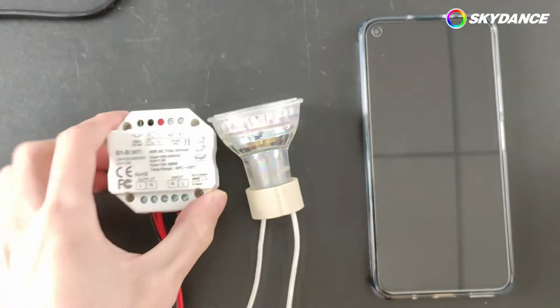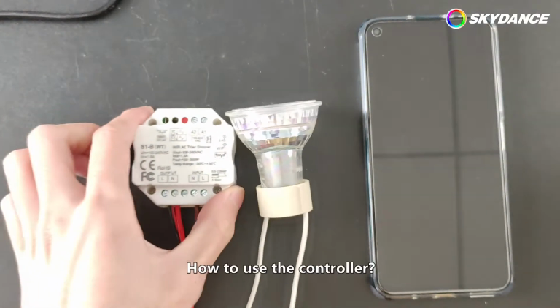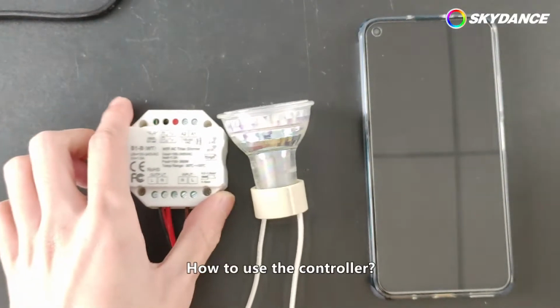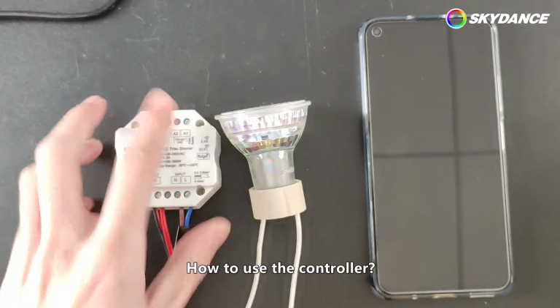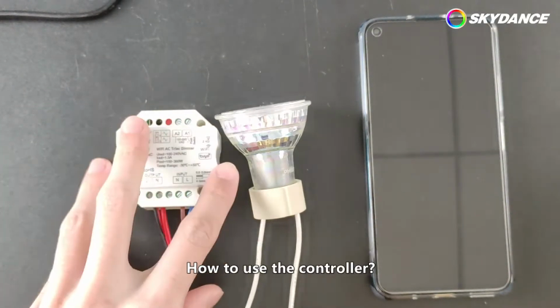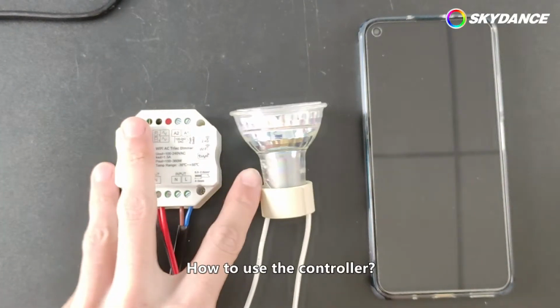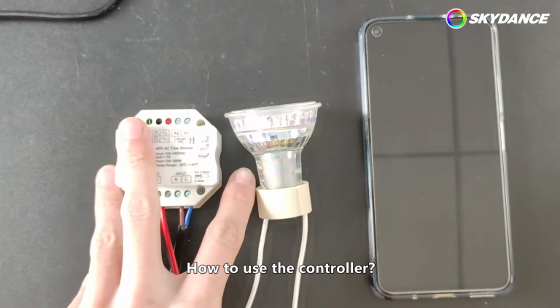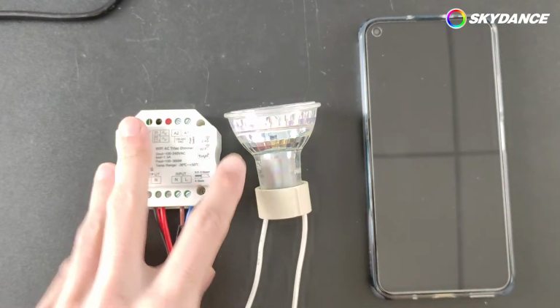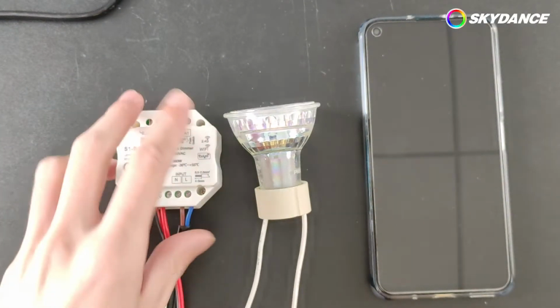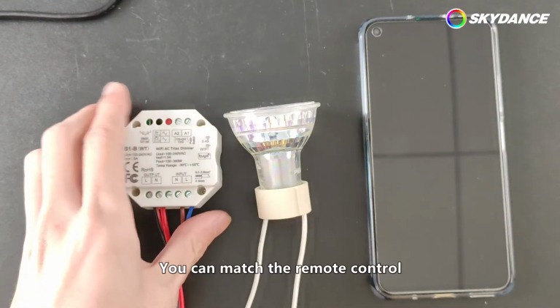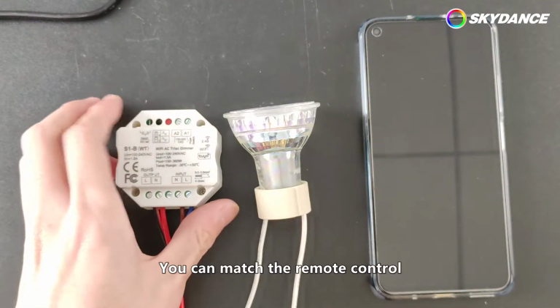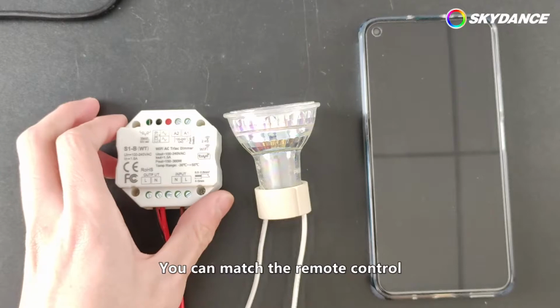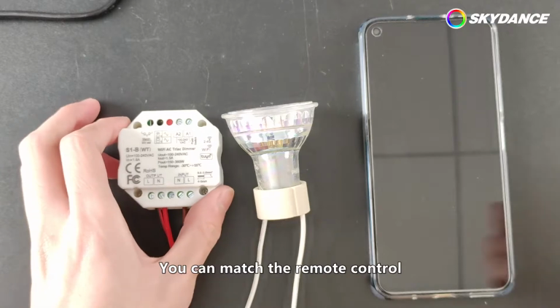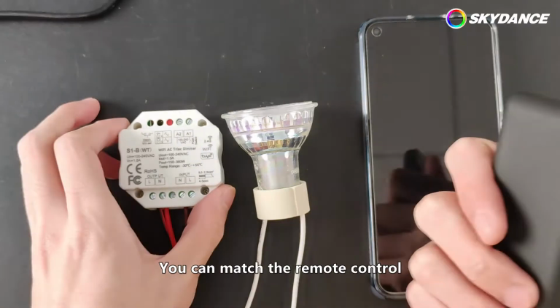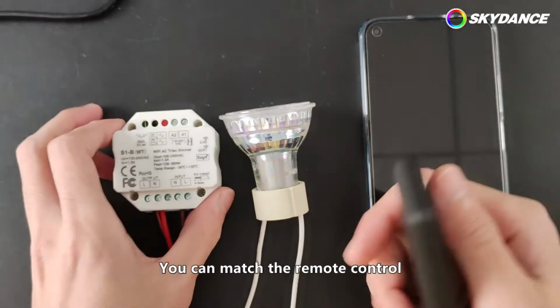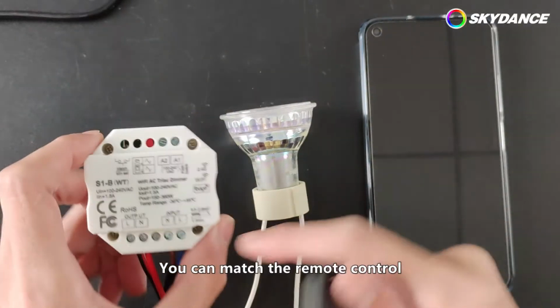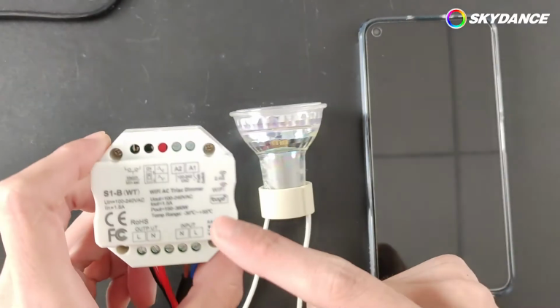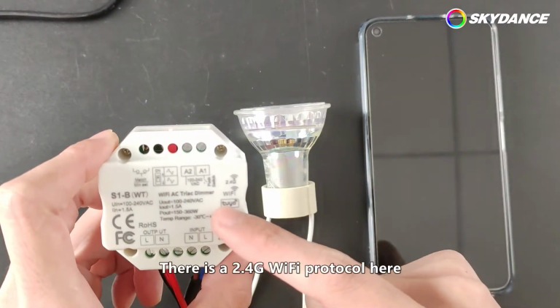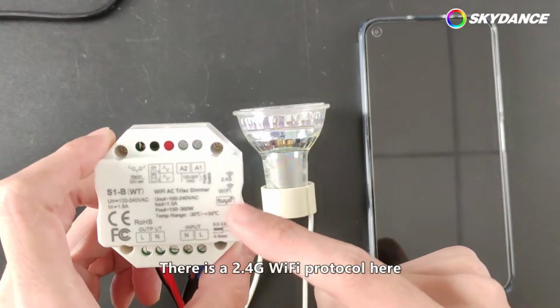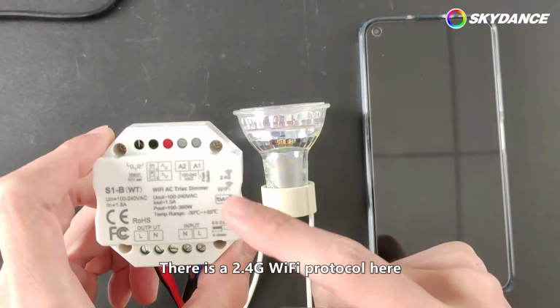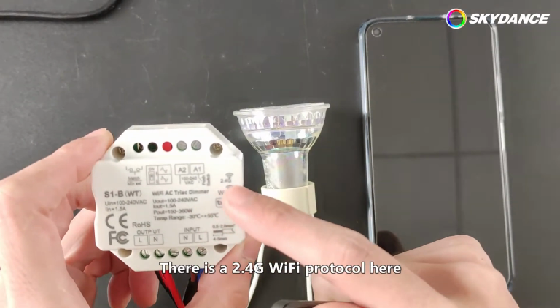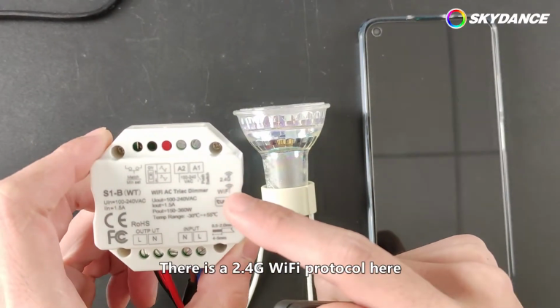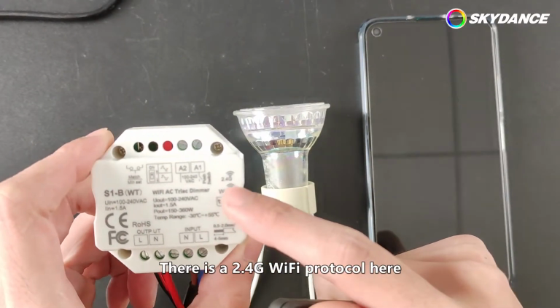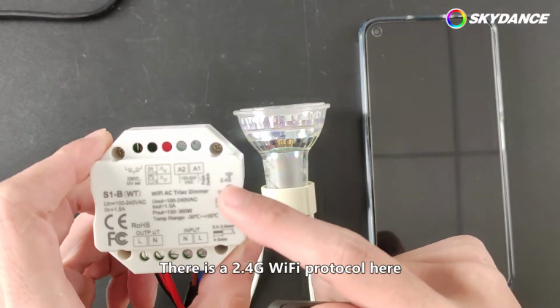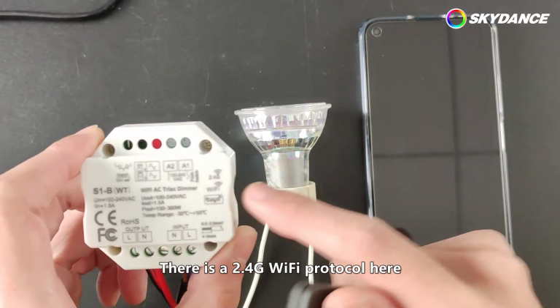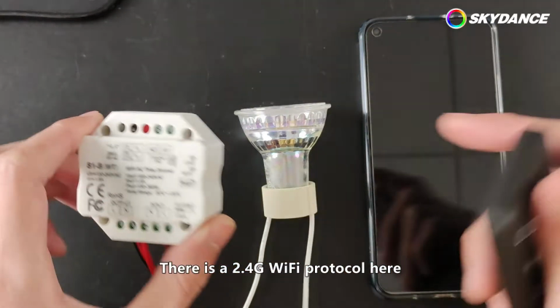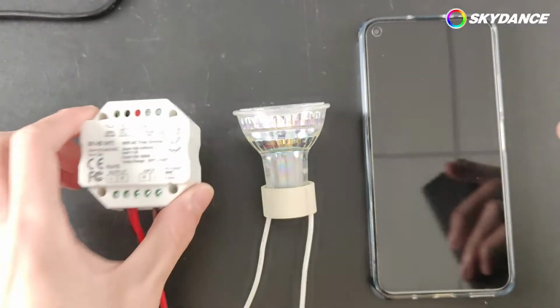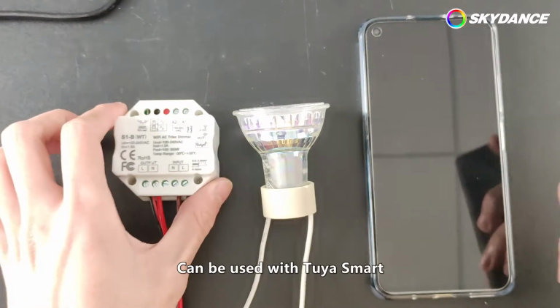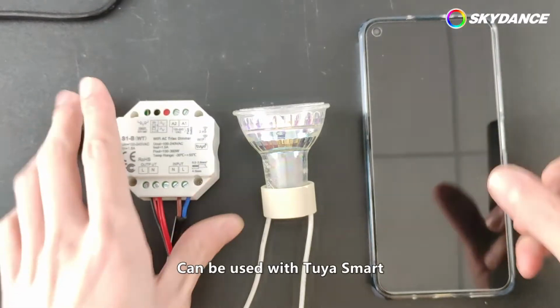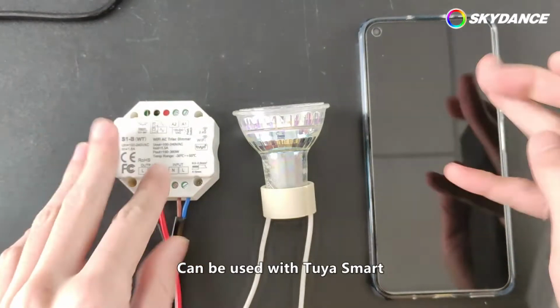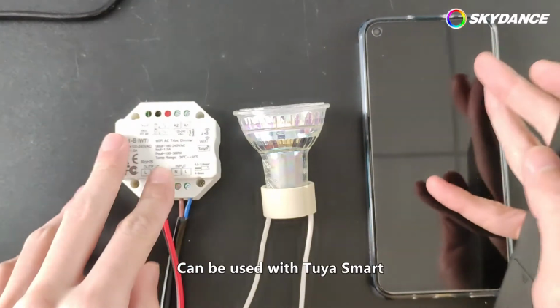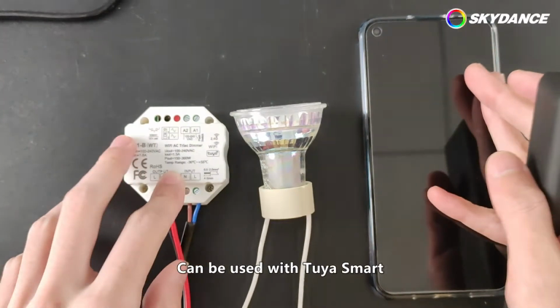How to use the controller? We can match the remote control. There is a 2.4G Wi-Fi protocol here, can be used with Tuya Smart.